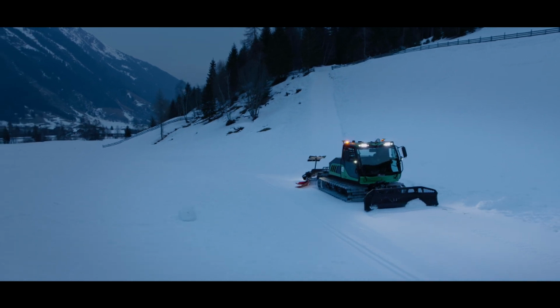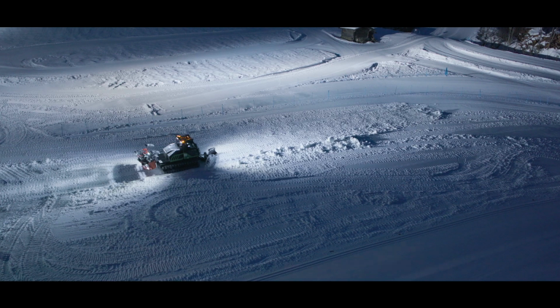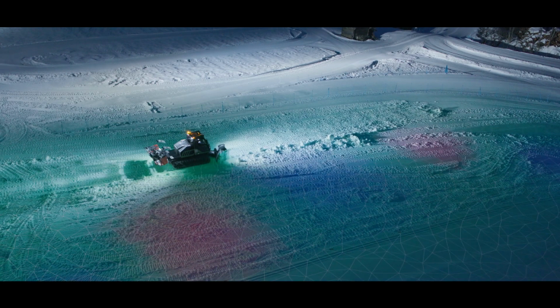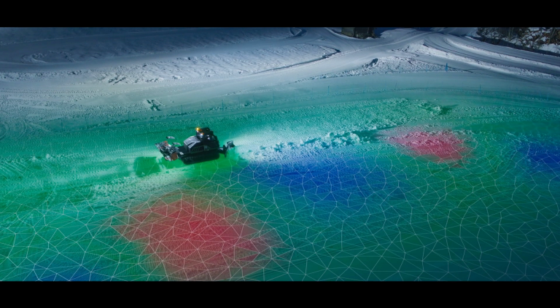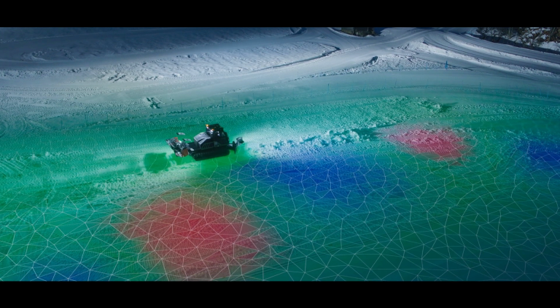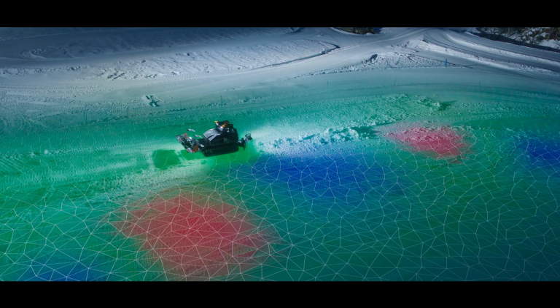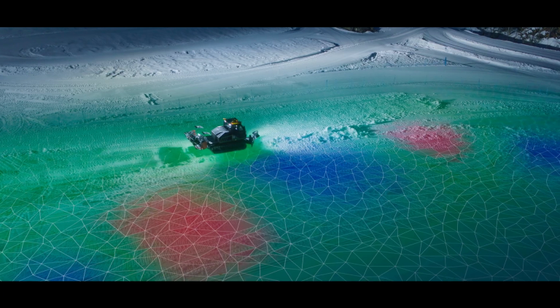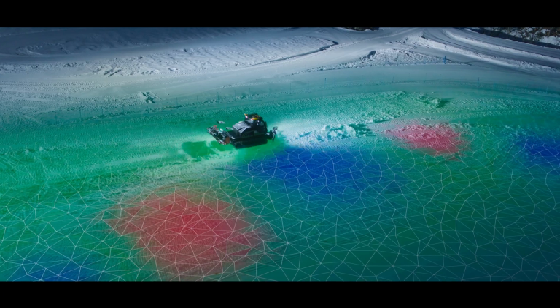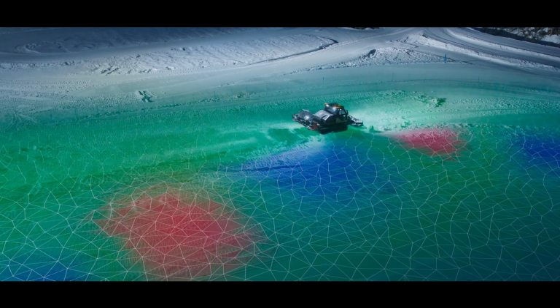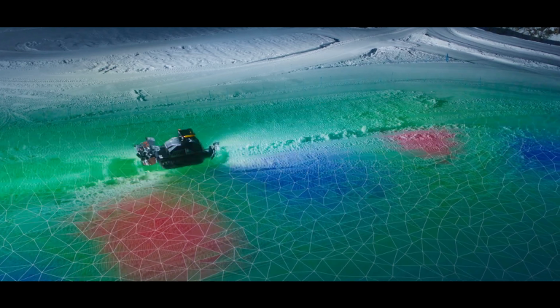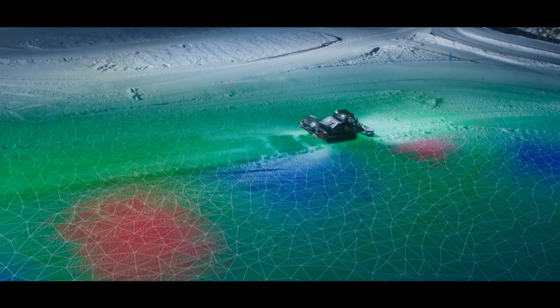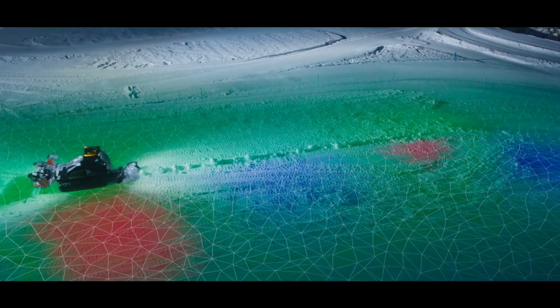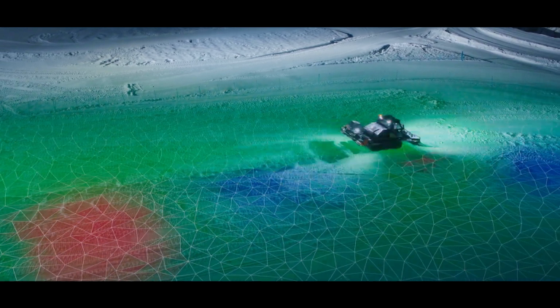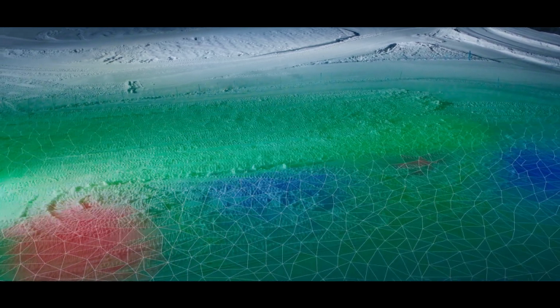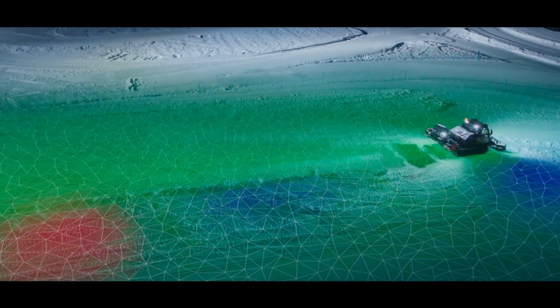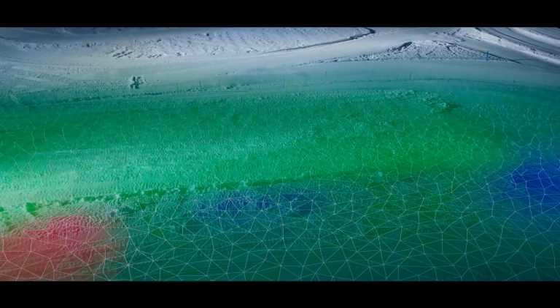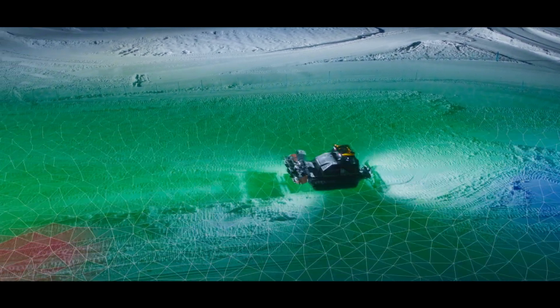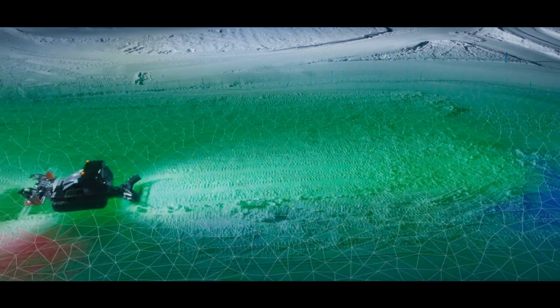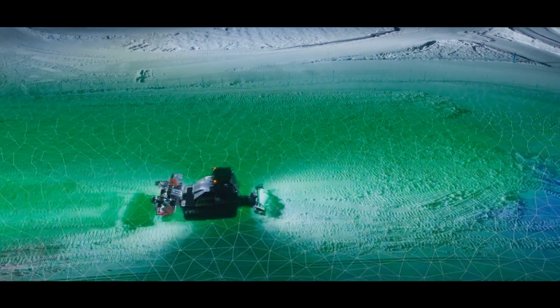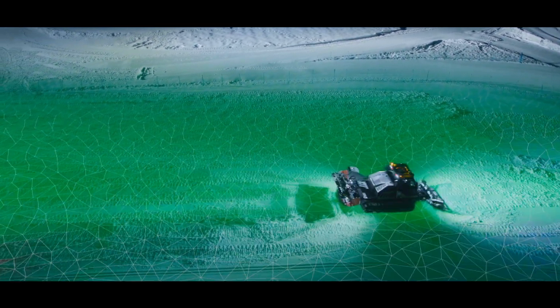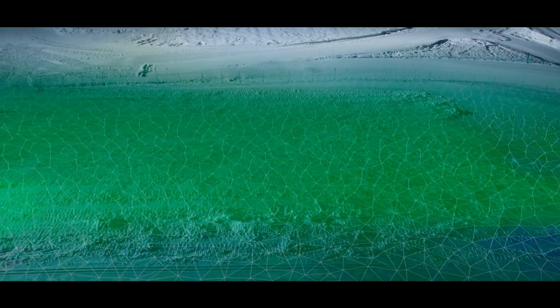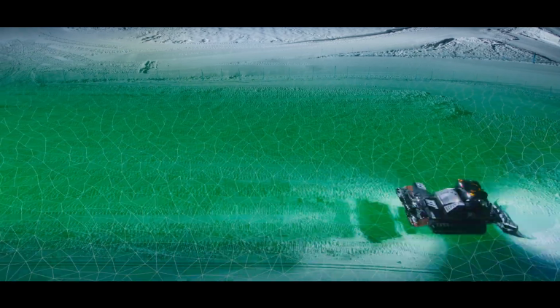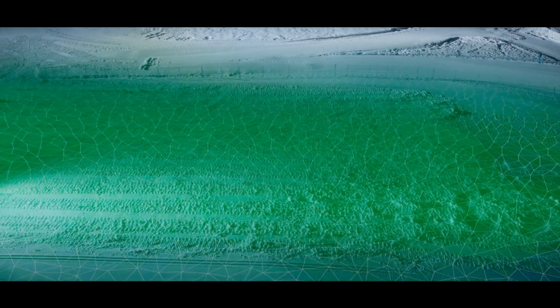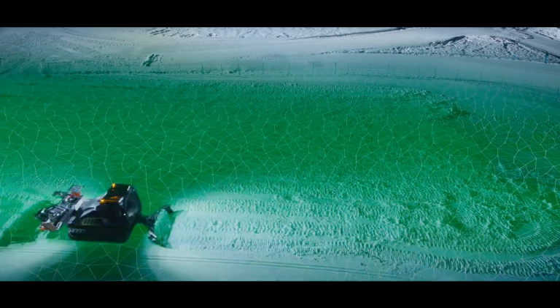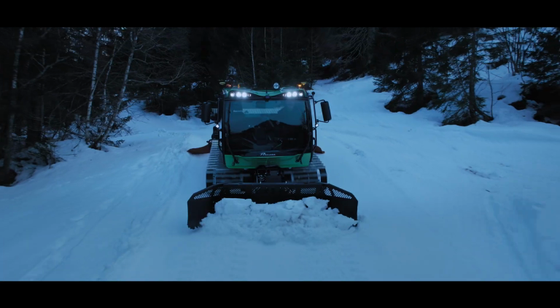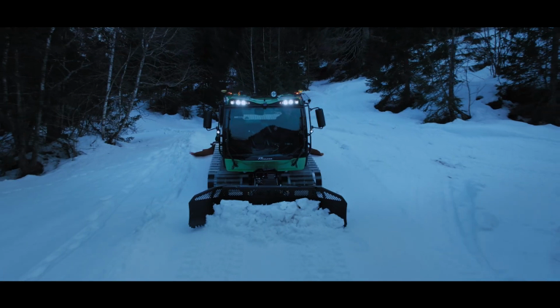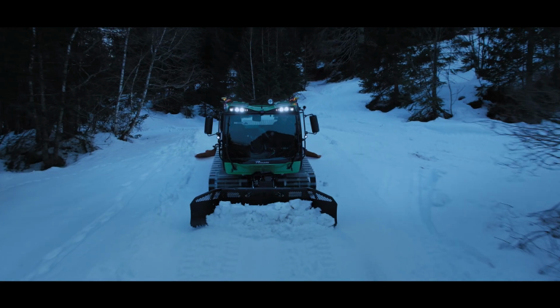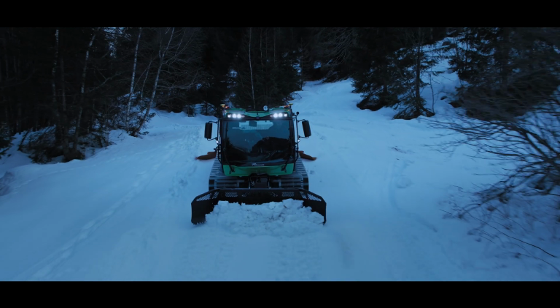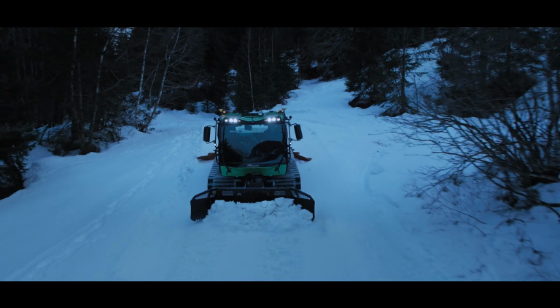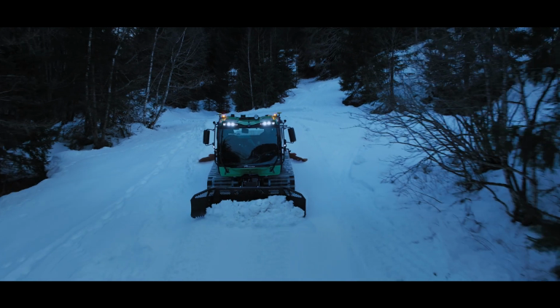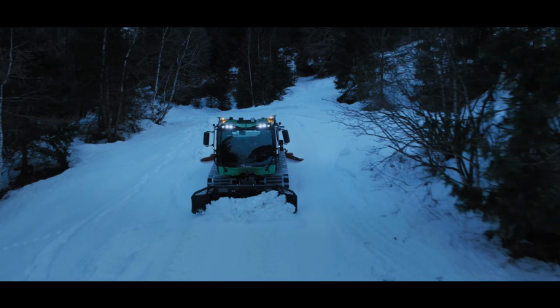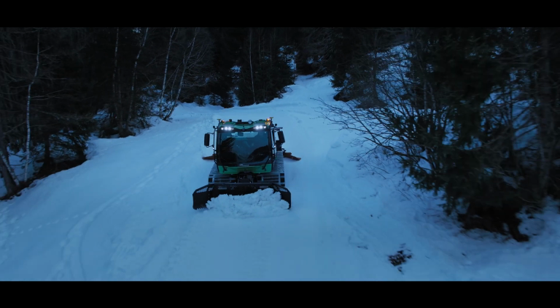Once the course is mapped out, it's uploaded and displayed in your snow groomers, giving your operator and course crew the best guidance plan. This cuts out guesswork, so hours are saved on building and maintaining your course.